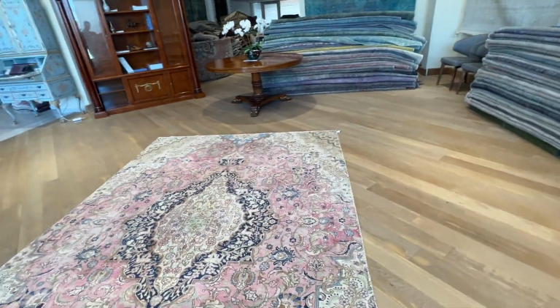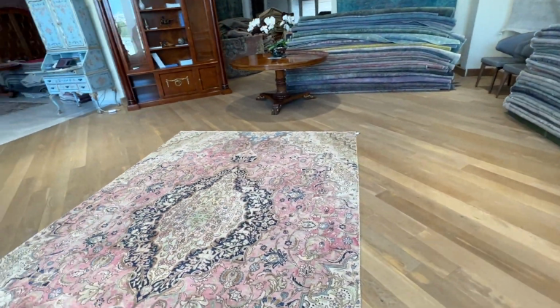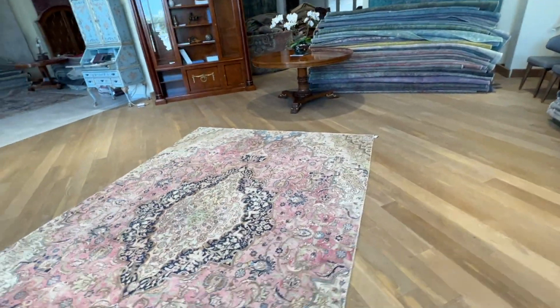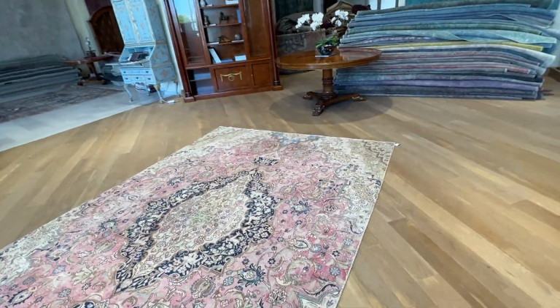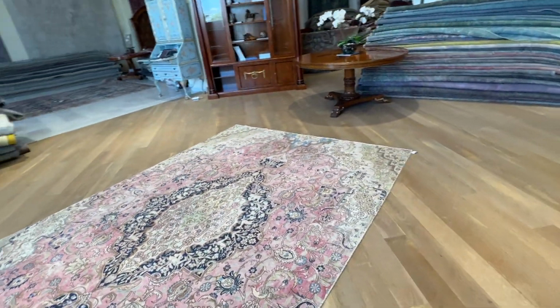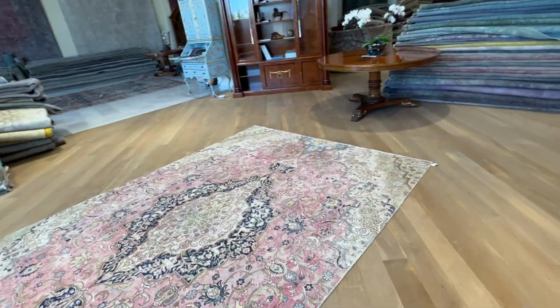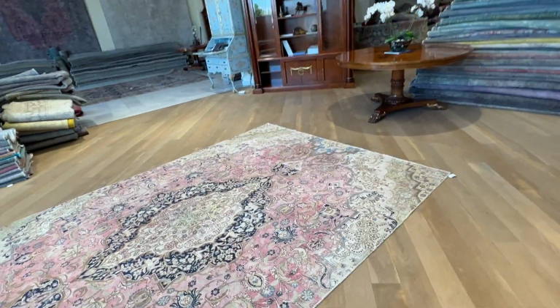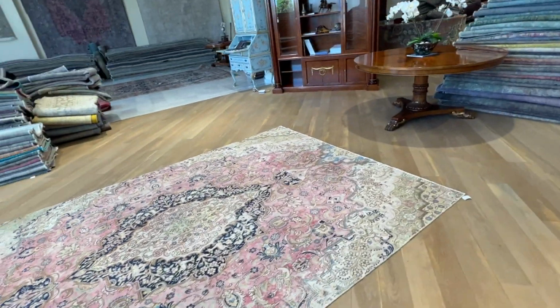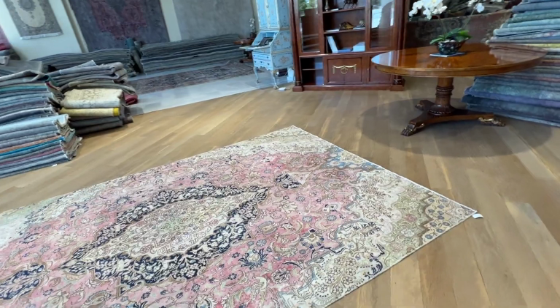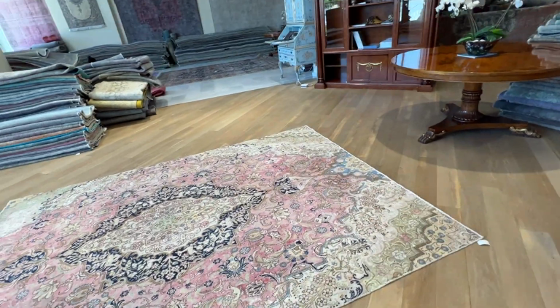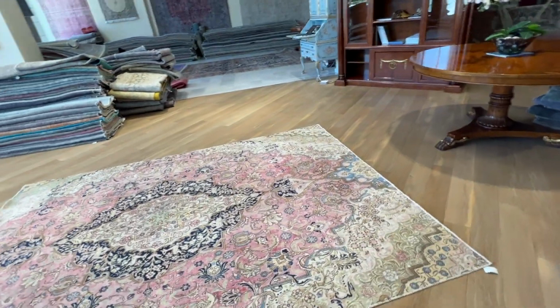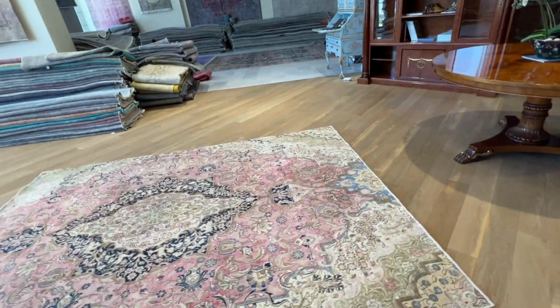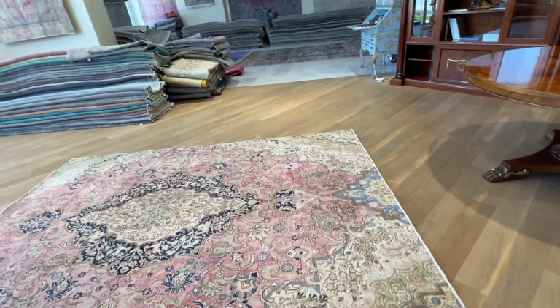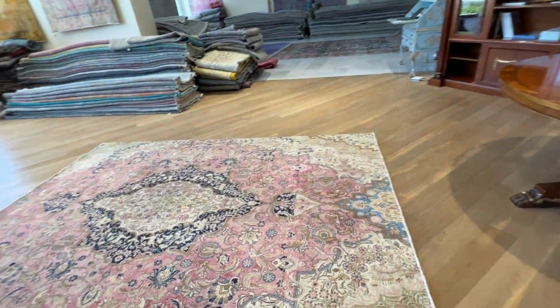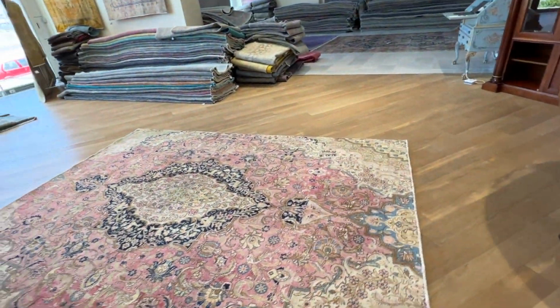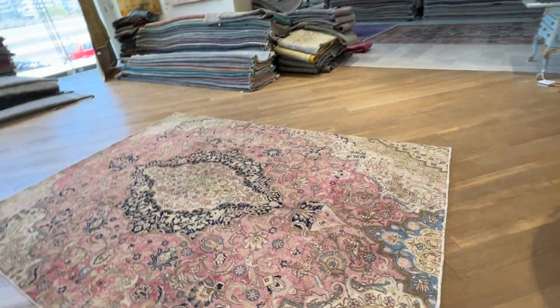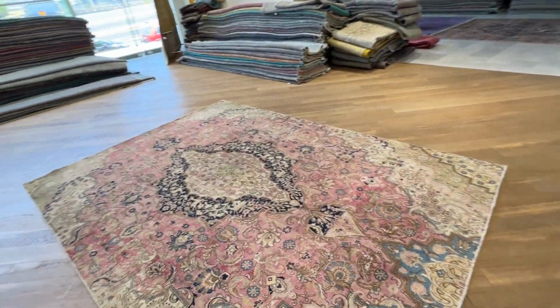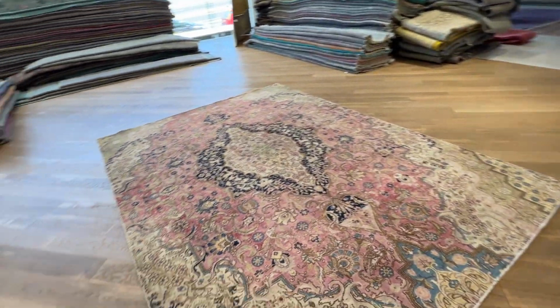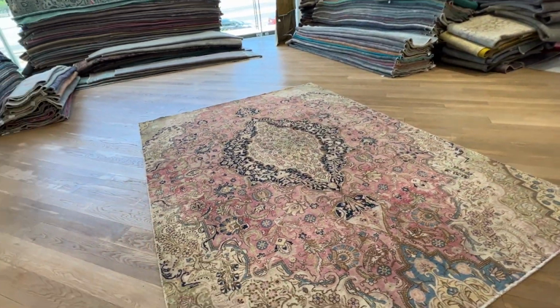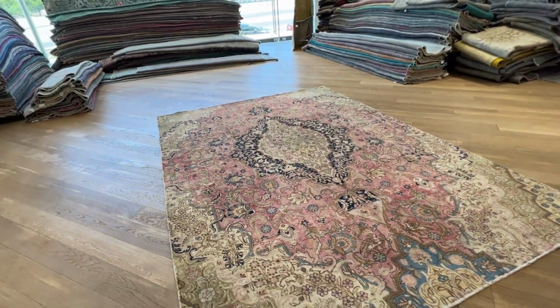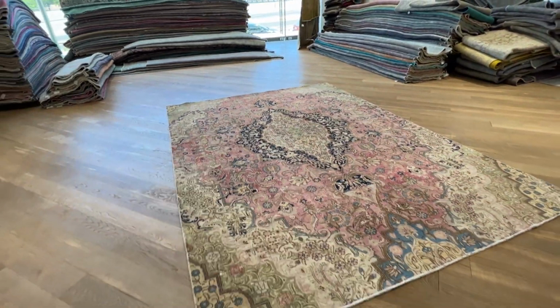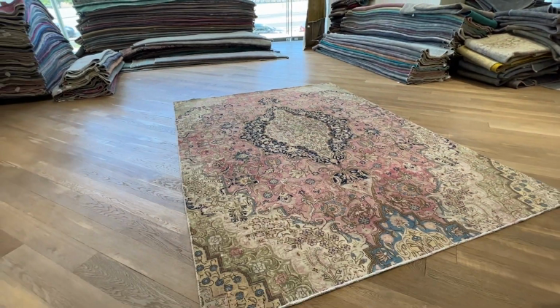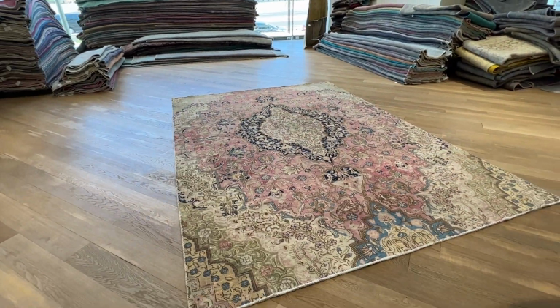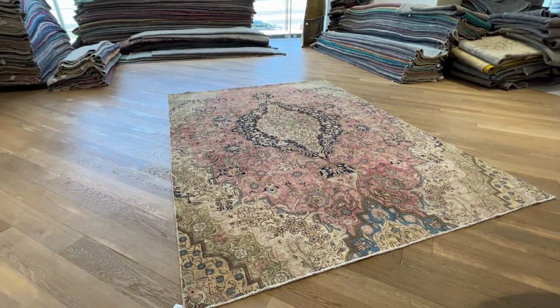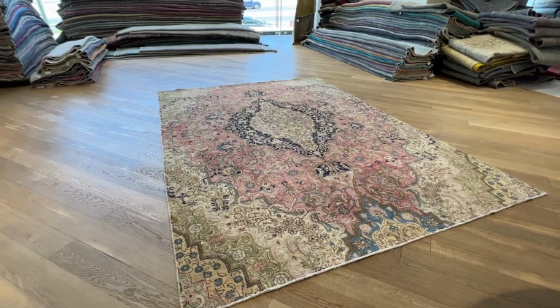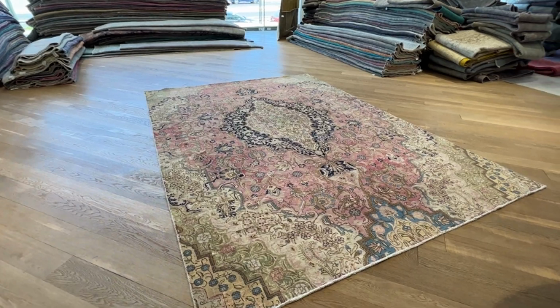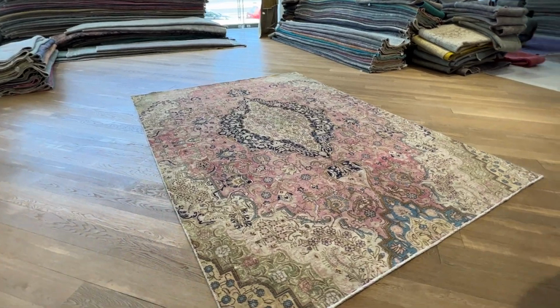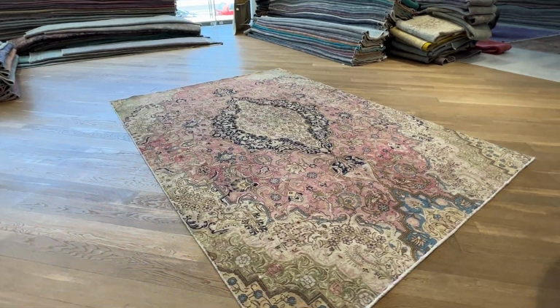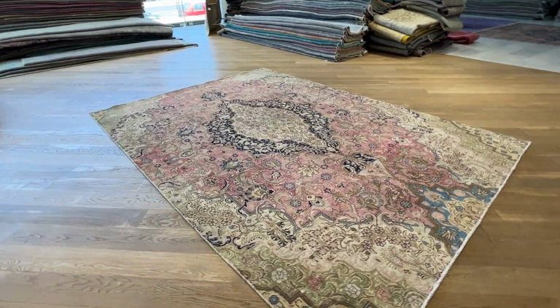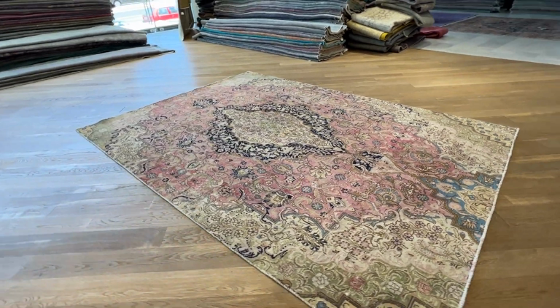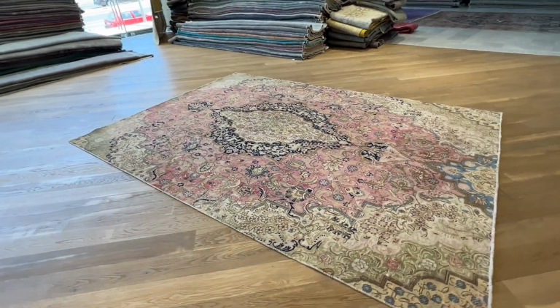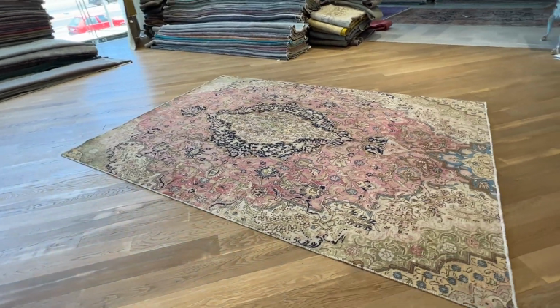No condition issues with this carpet. If you have any further questions, you can contact me directly via WhatsApp and we can send you additional pictures and video of one more carpet of your choice.